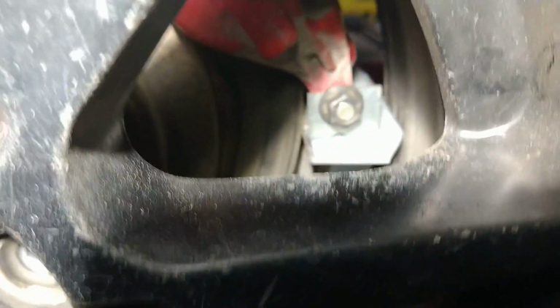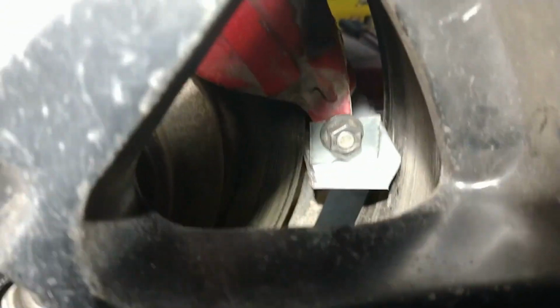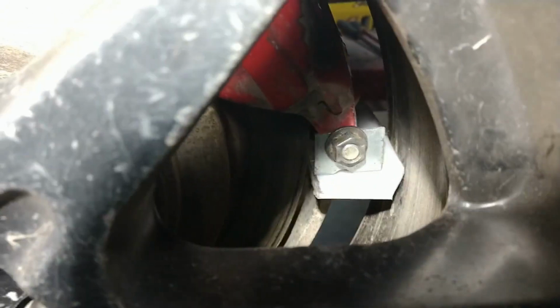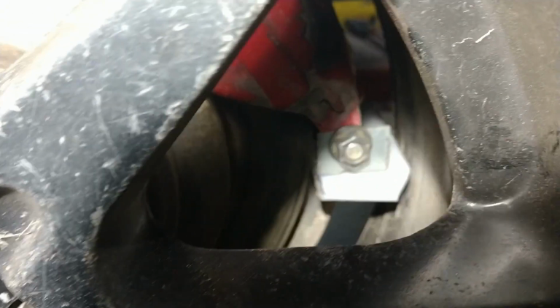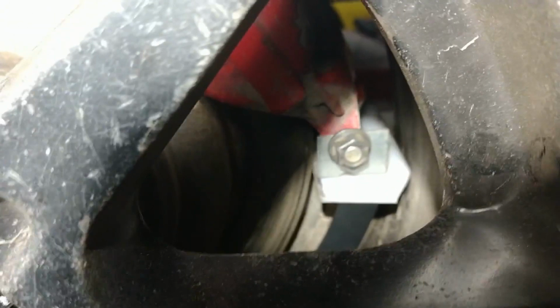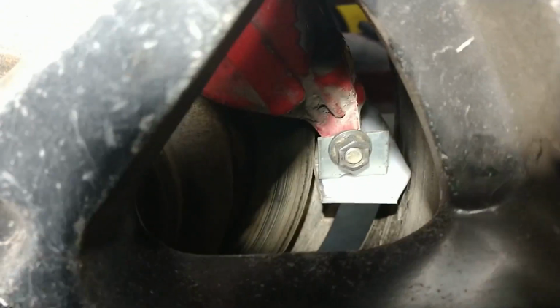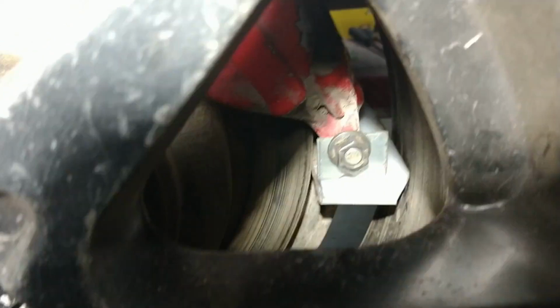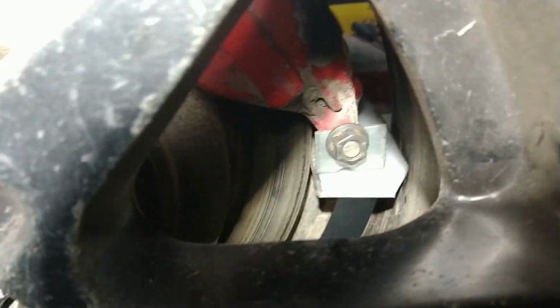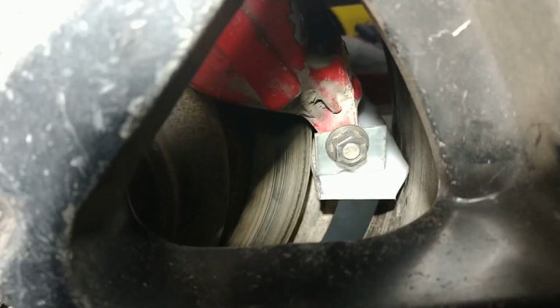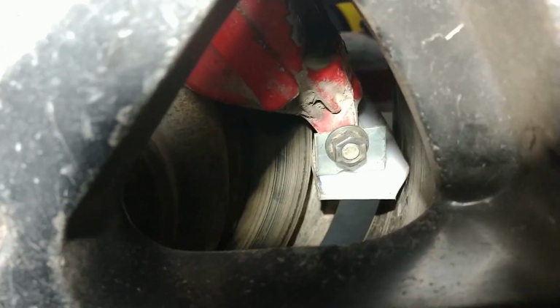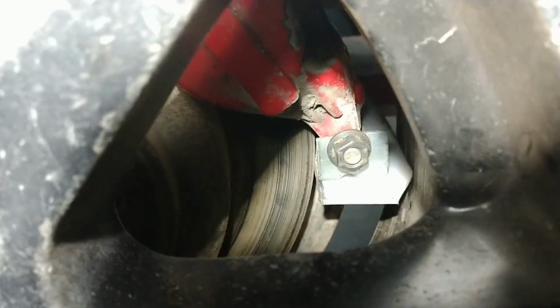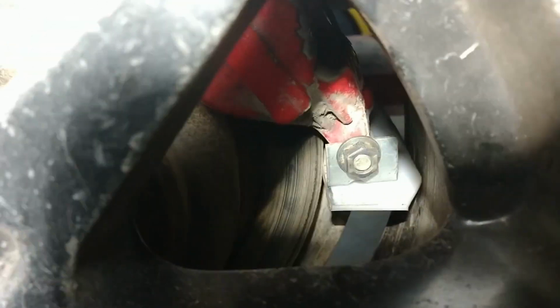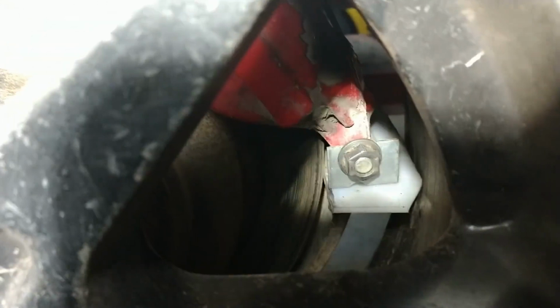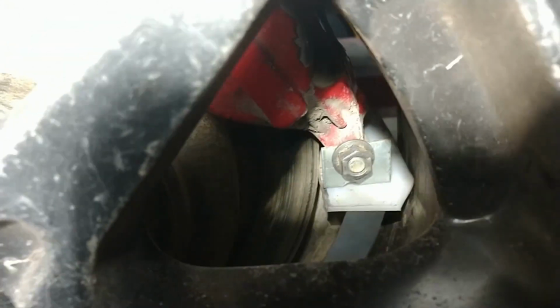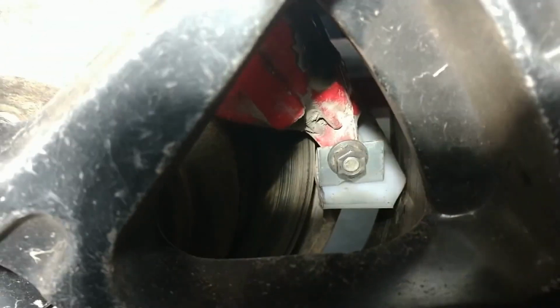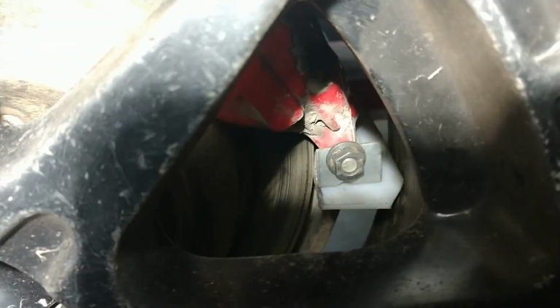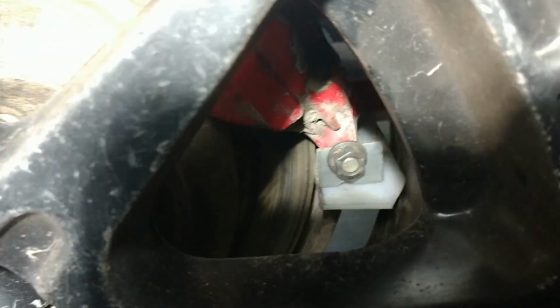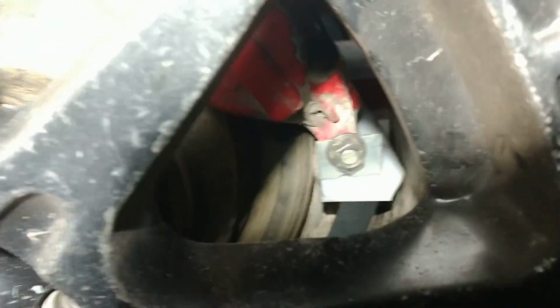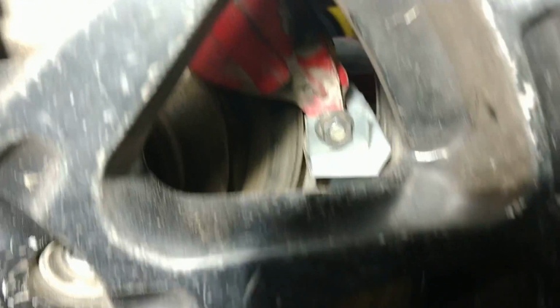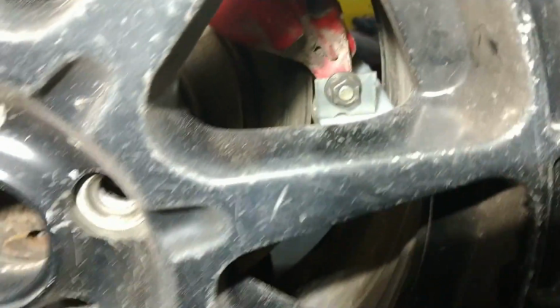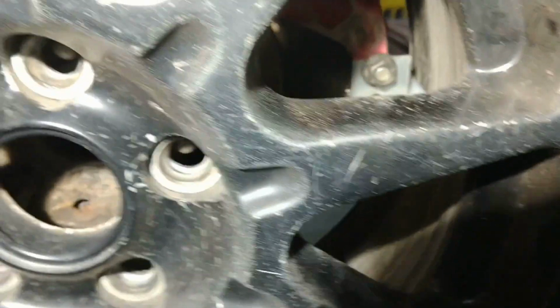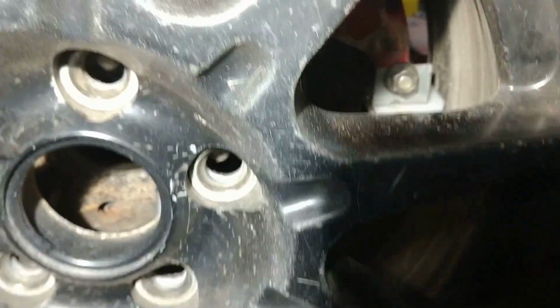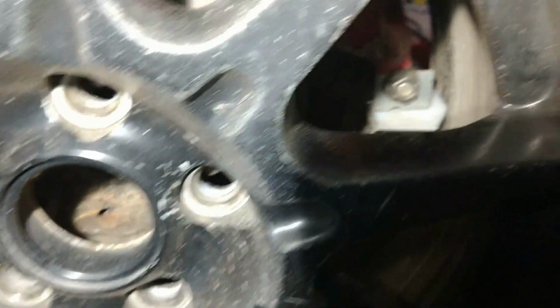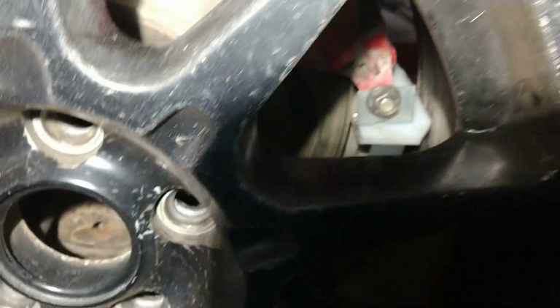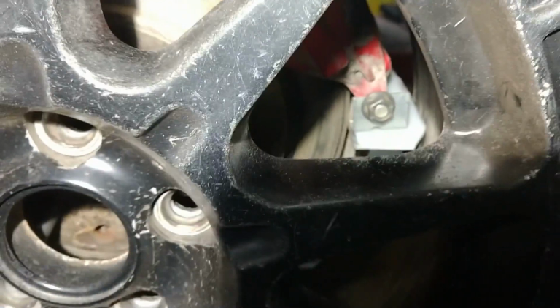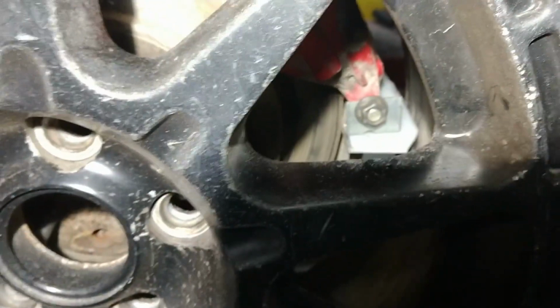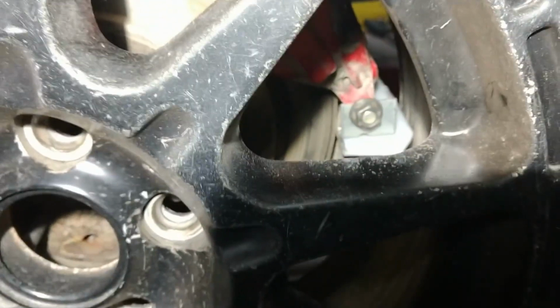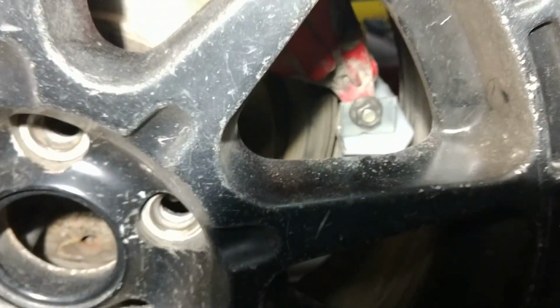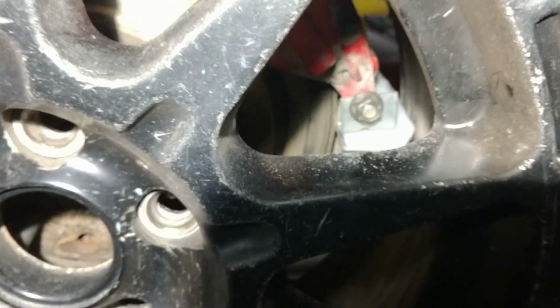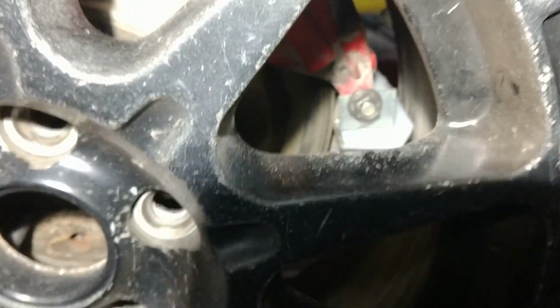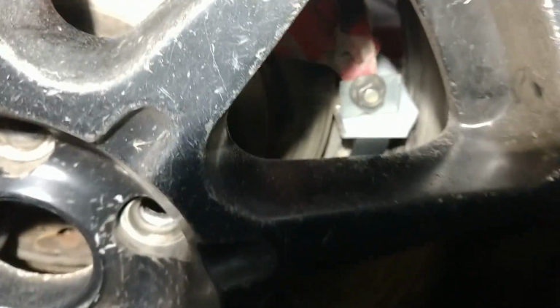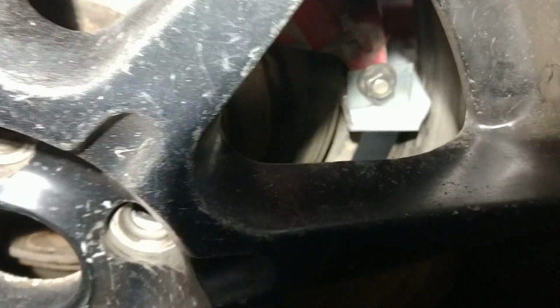You look at where it's hitting and you can start to cut down slightly until you can fit the wheel in.